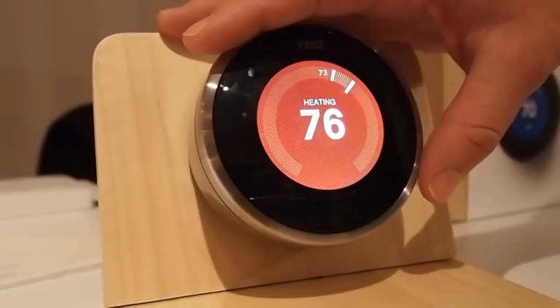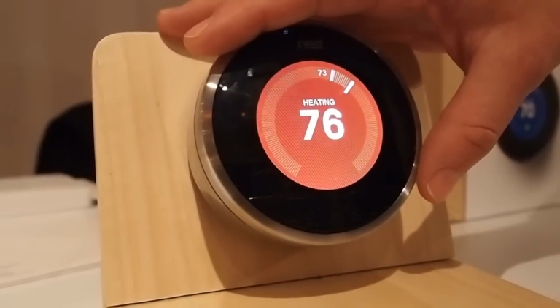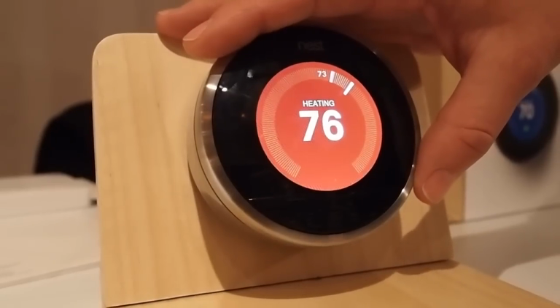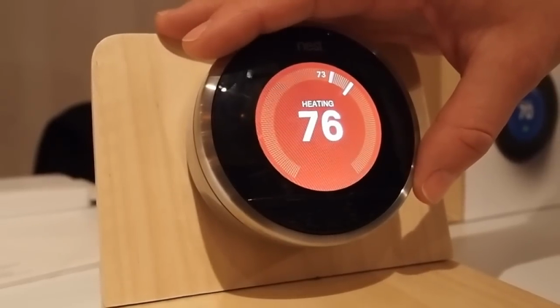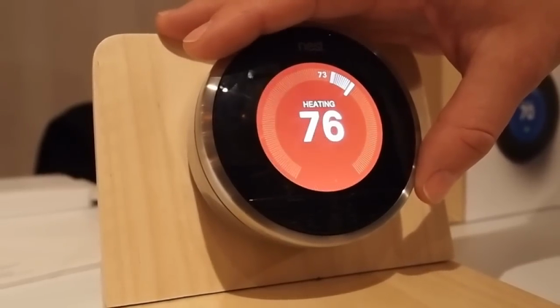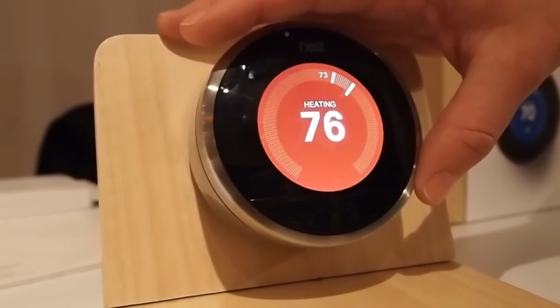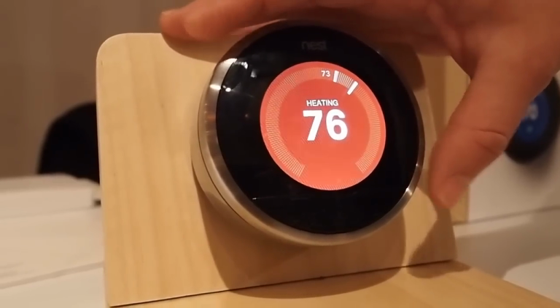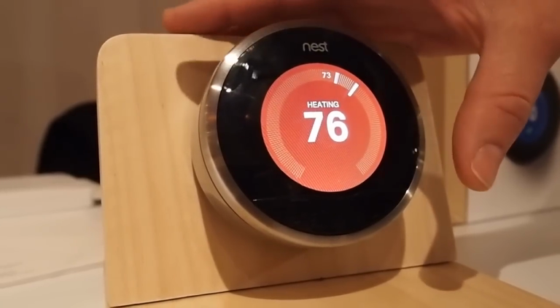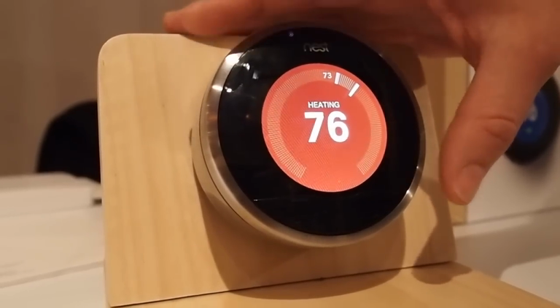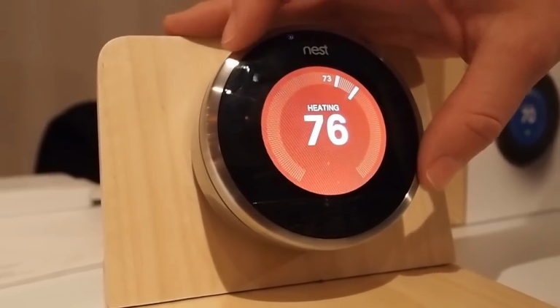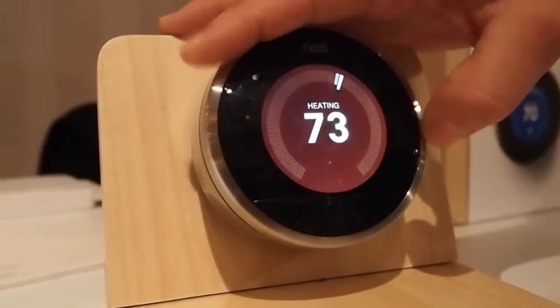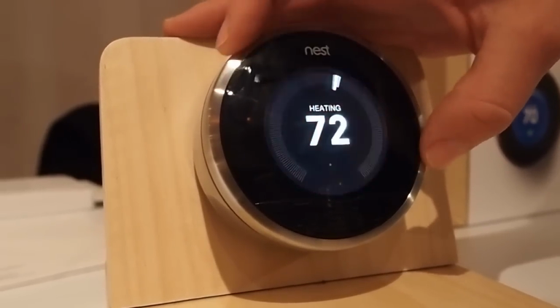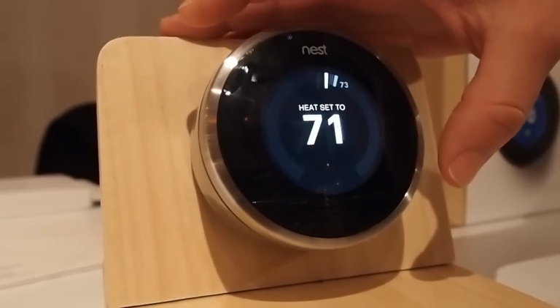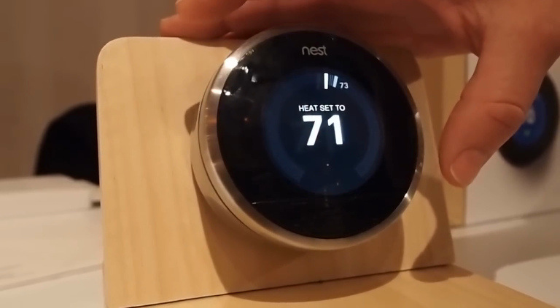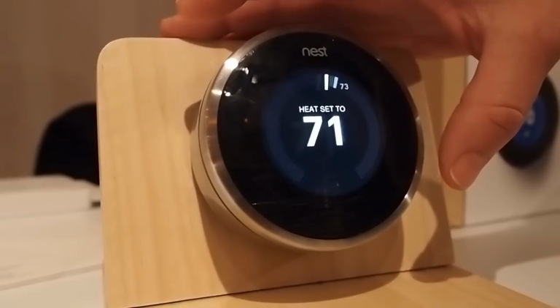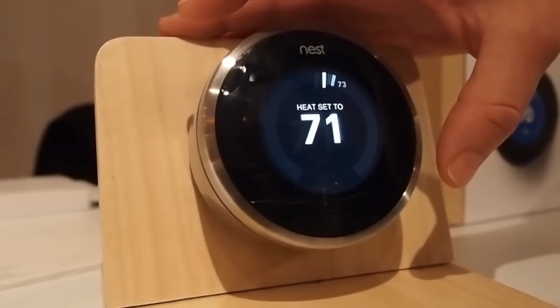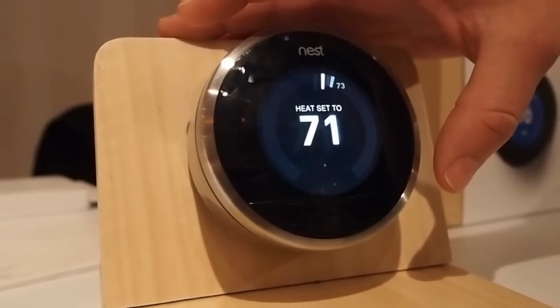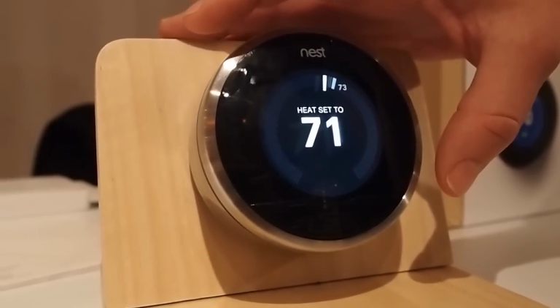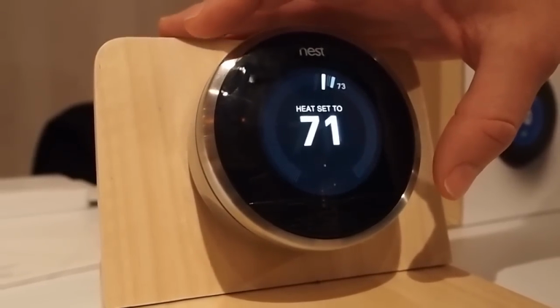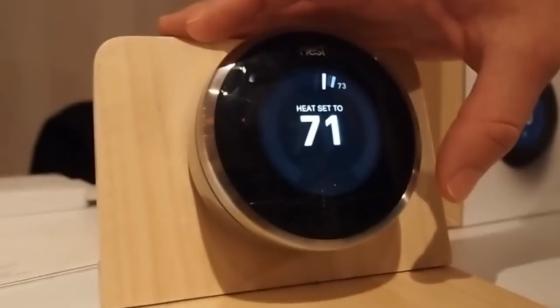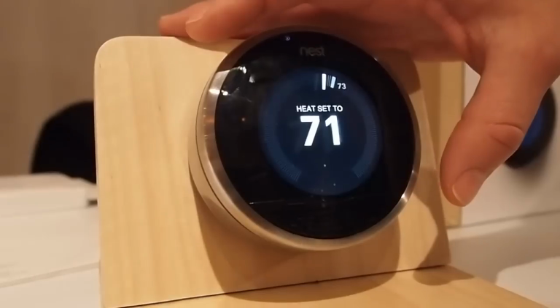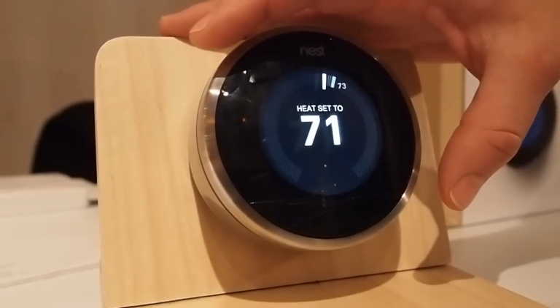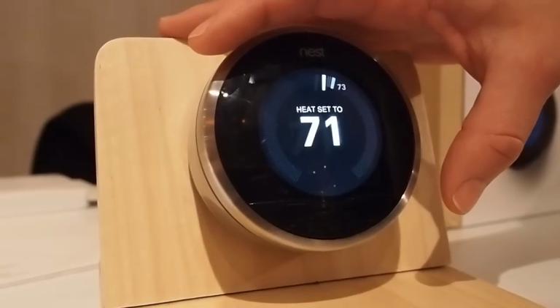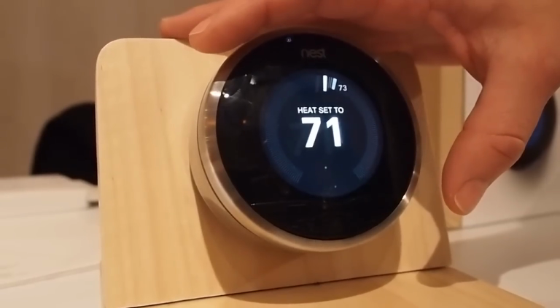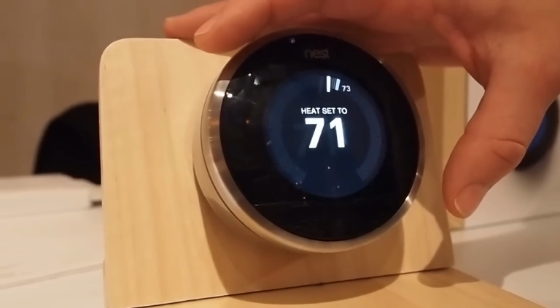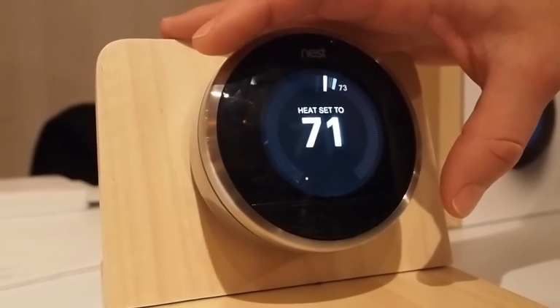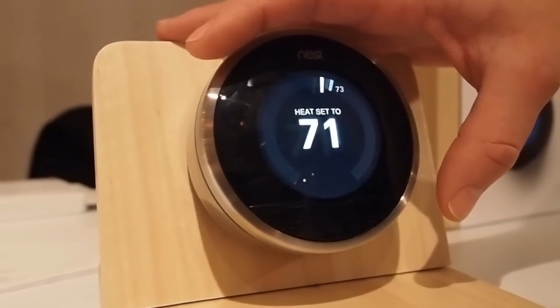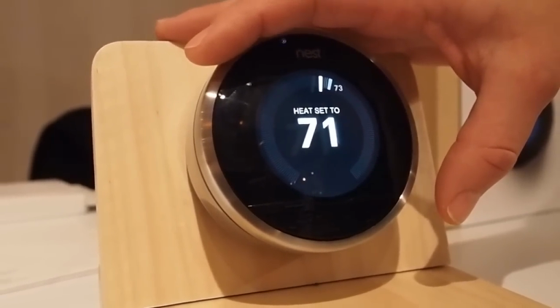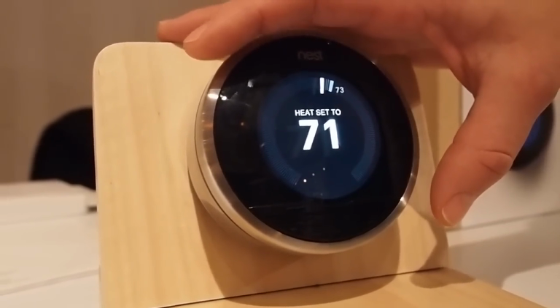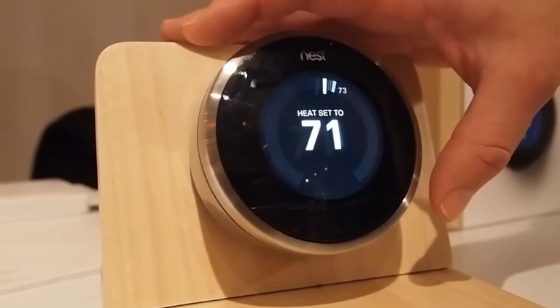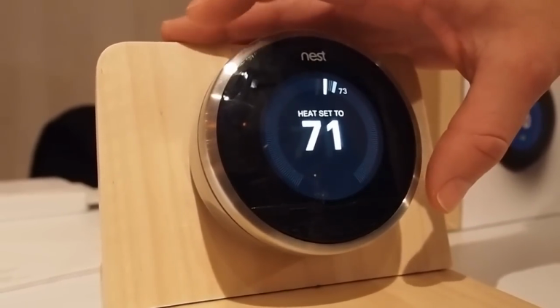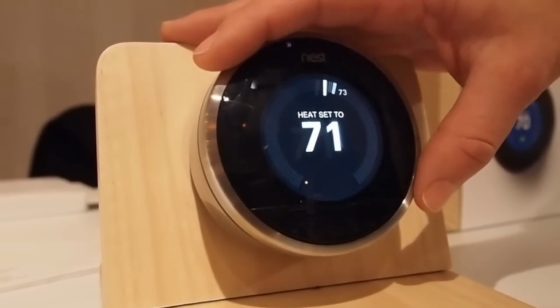The fun thing about this is really that it frees you from programming hassle. Several studies say that anywhere between 50% and 90% of thermostats actually are not programmed in this country because it's too complicated and difficult for people to figure out how to do it.